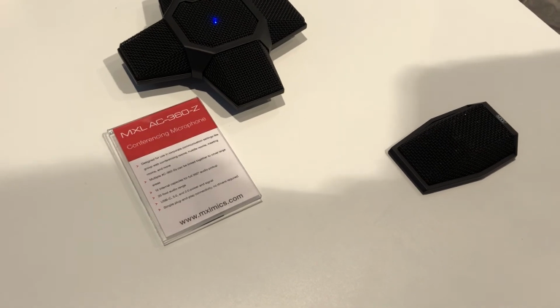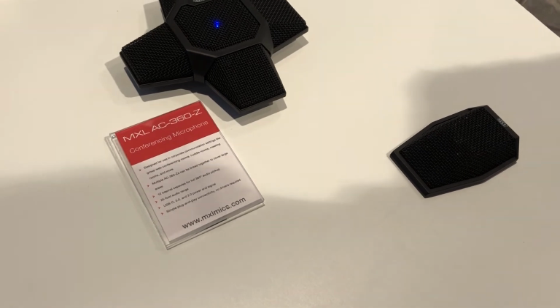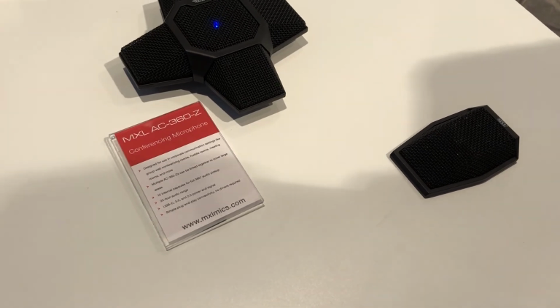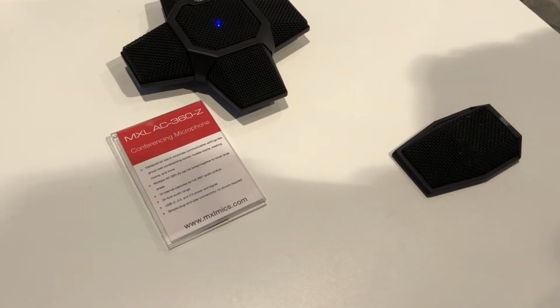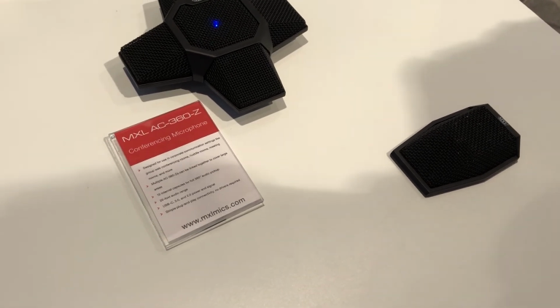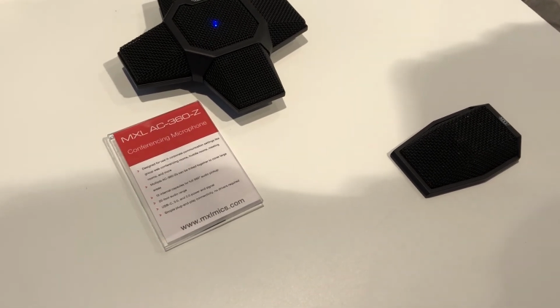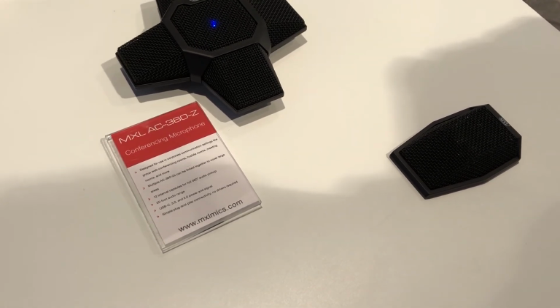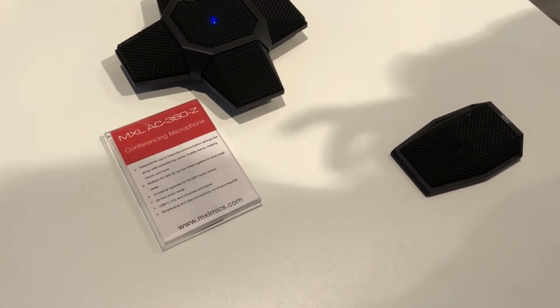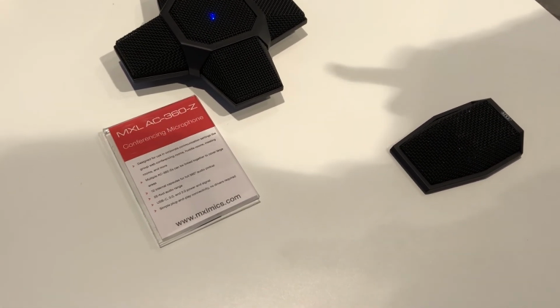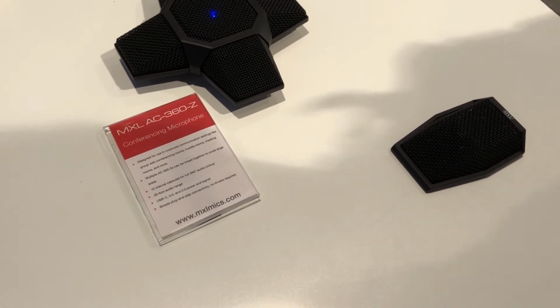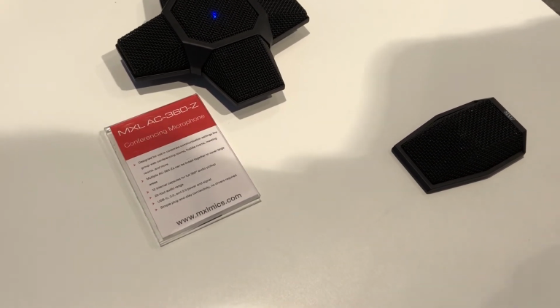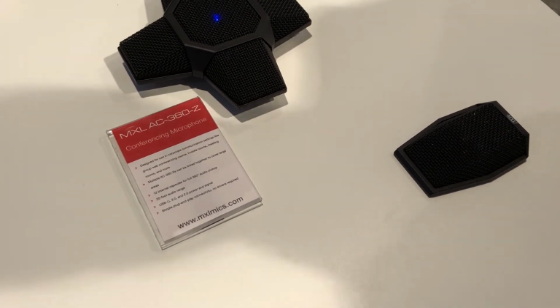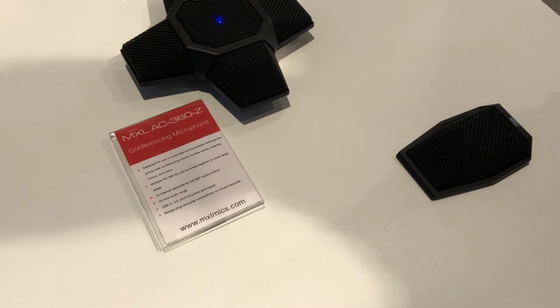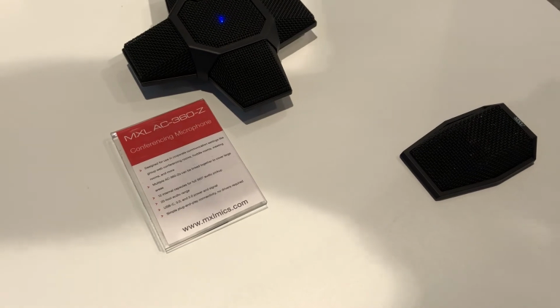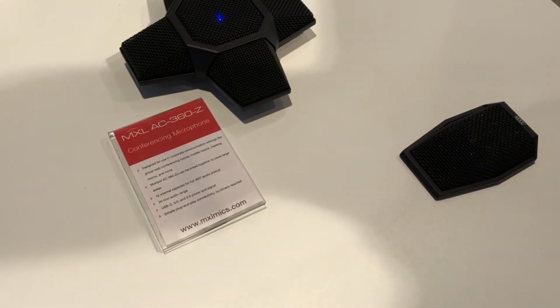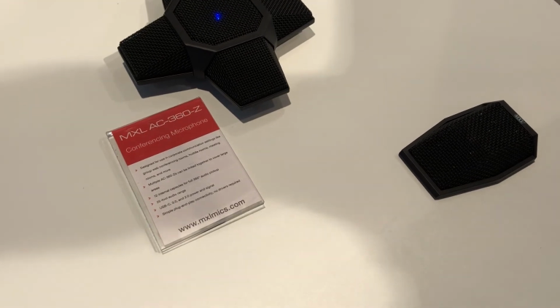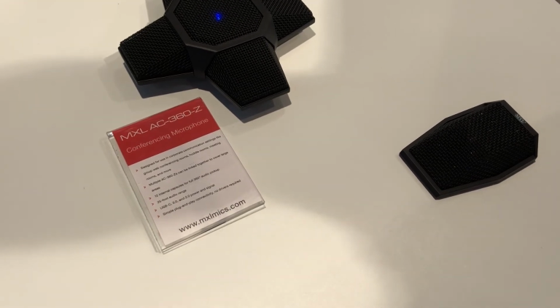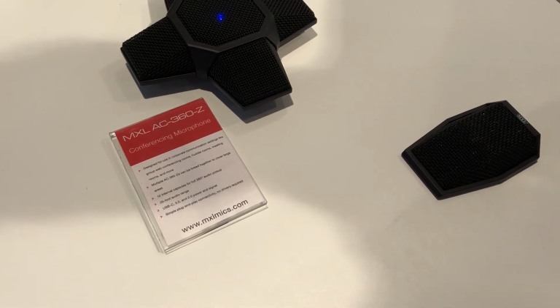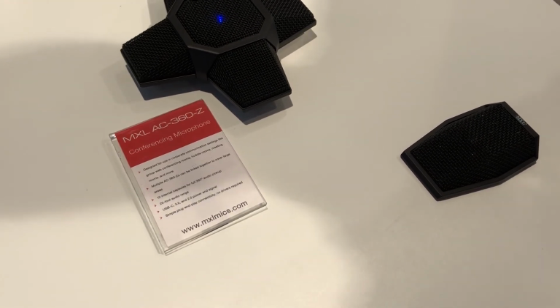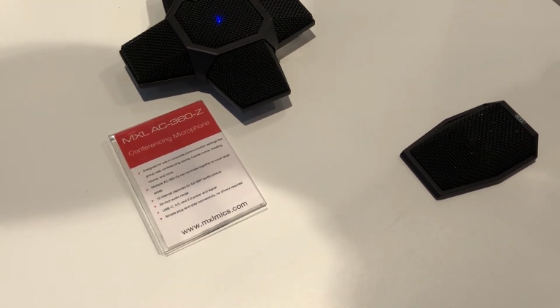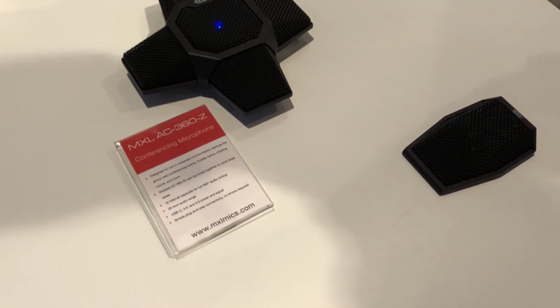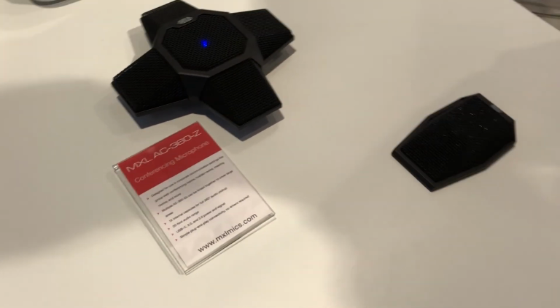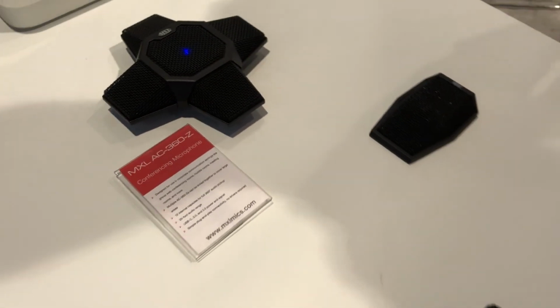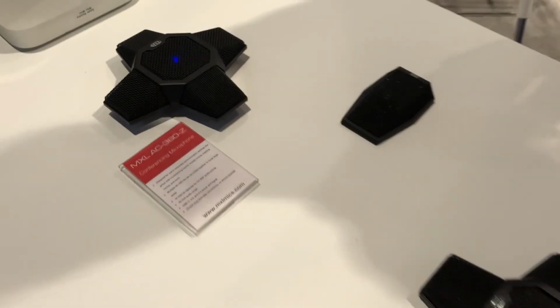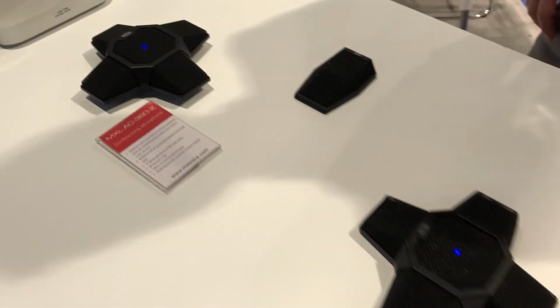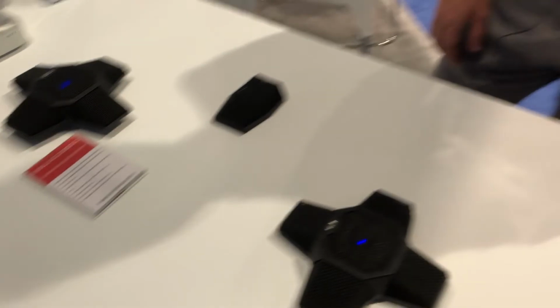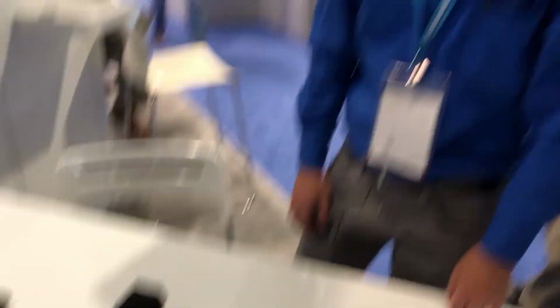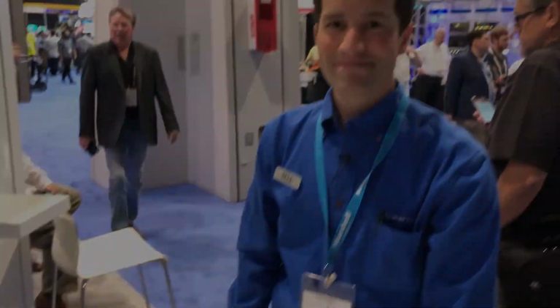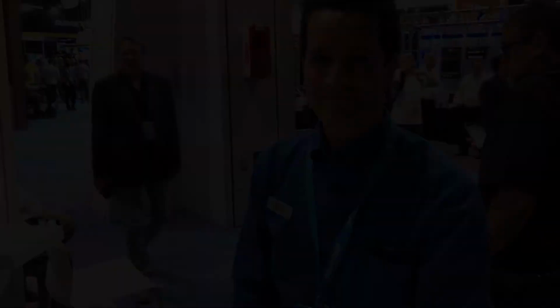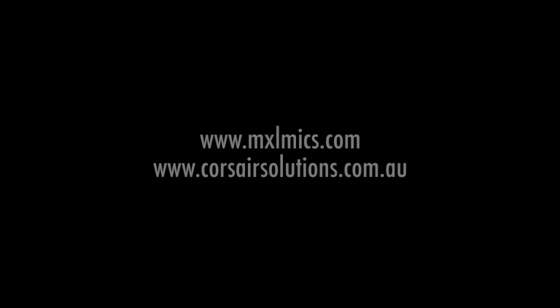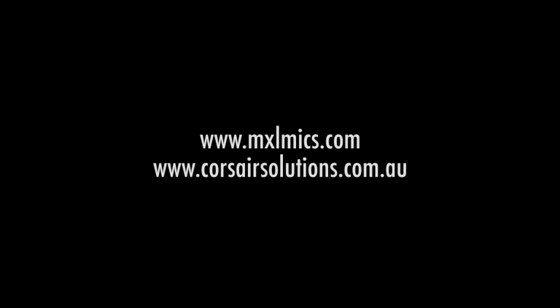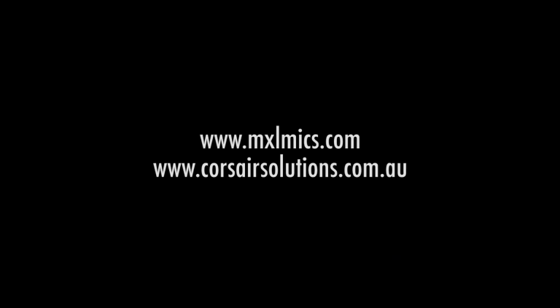Zoom has been heavily promoting this product for us as well, because it's become their new preferred hardware for all their Zoom Room setups. Thank you.